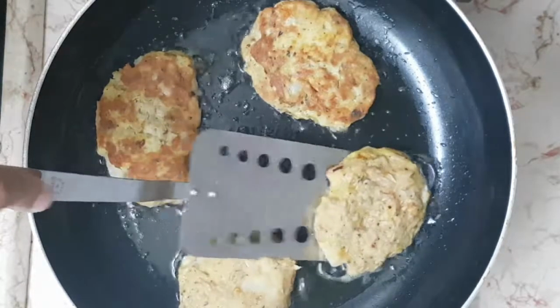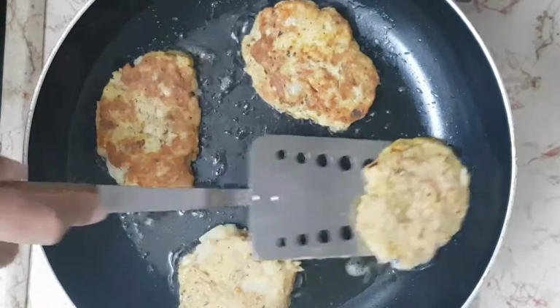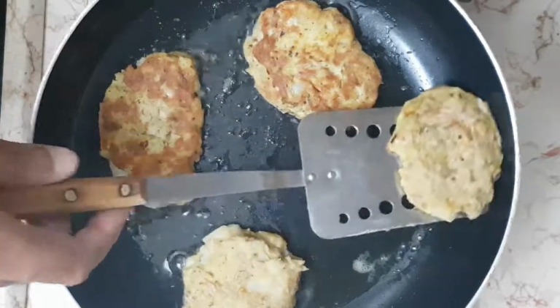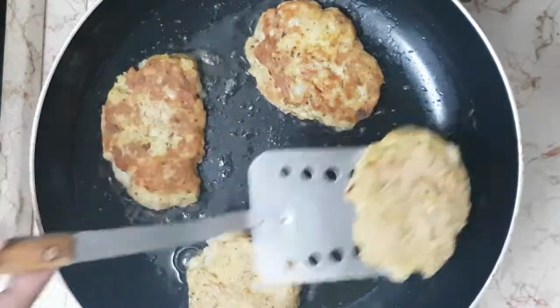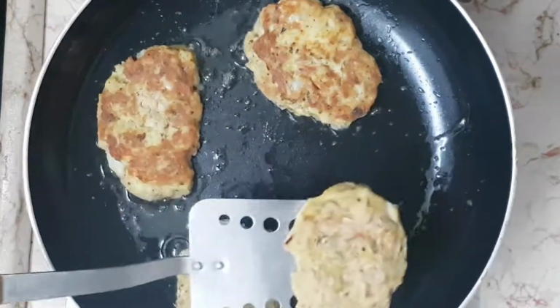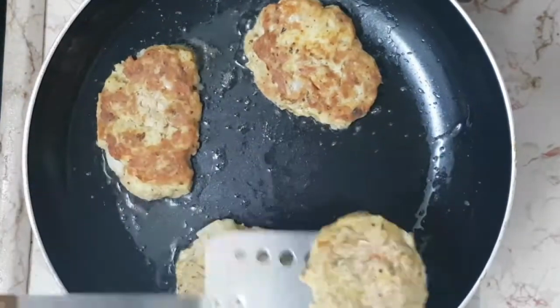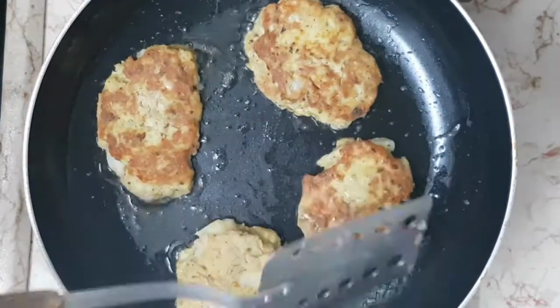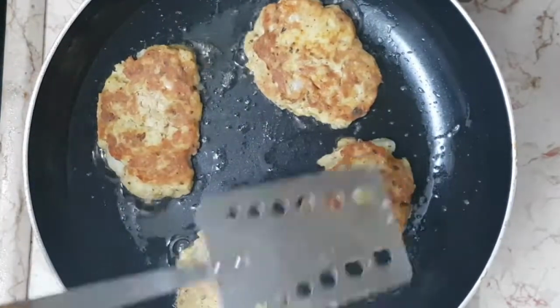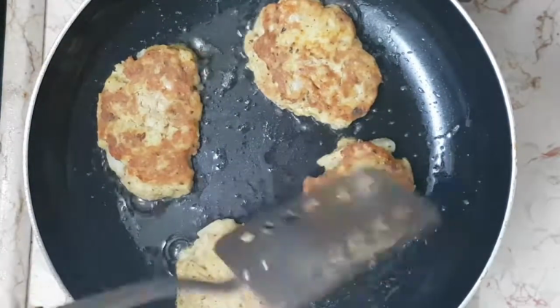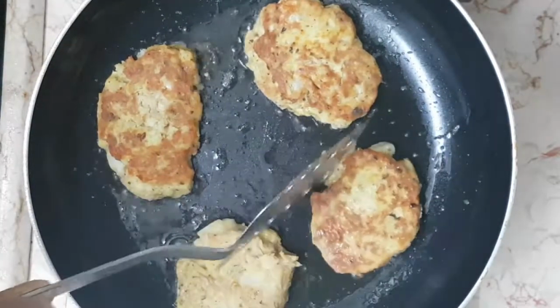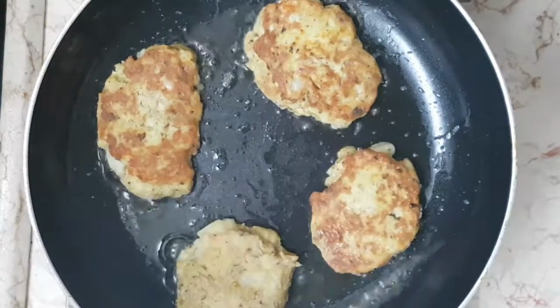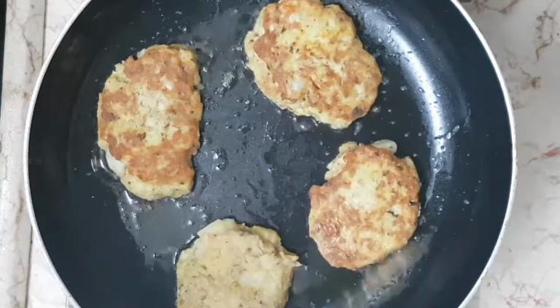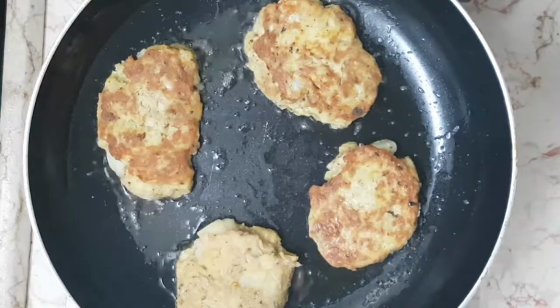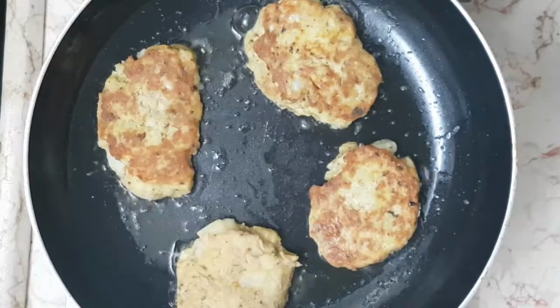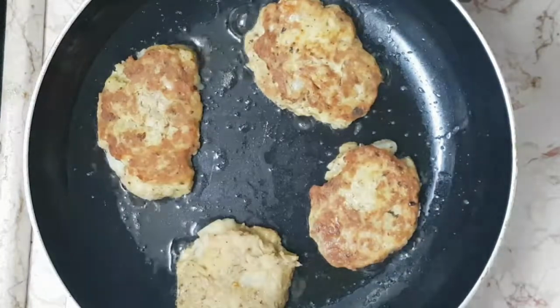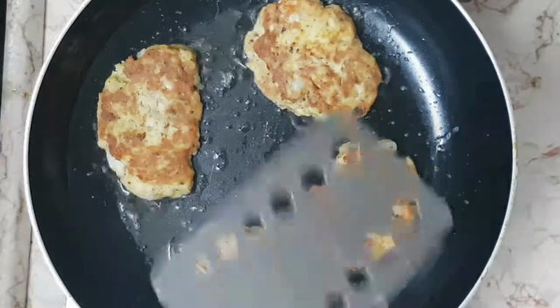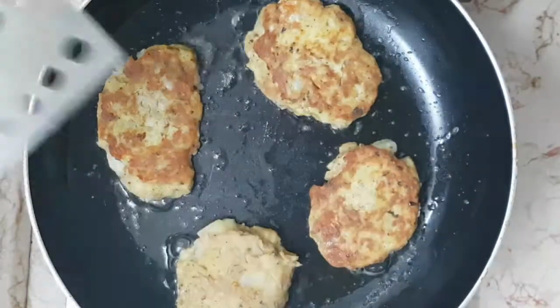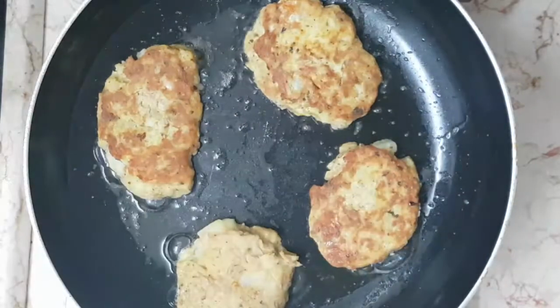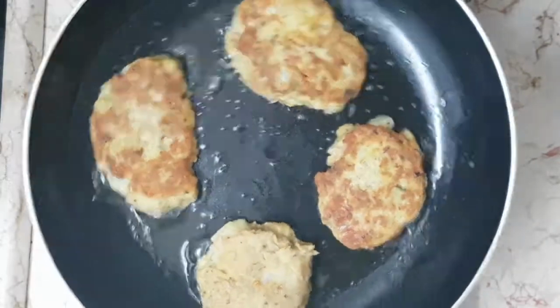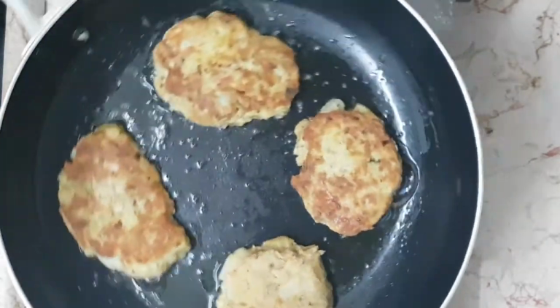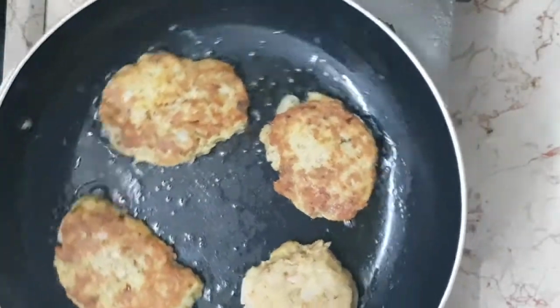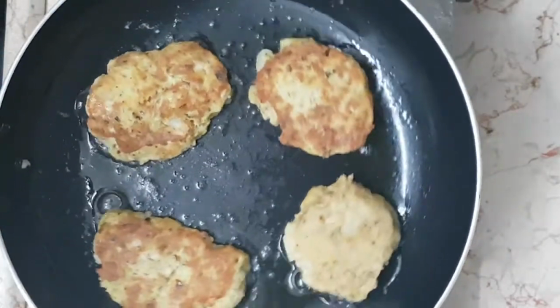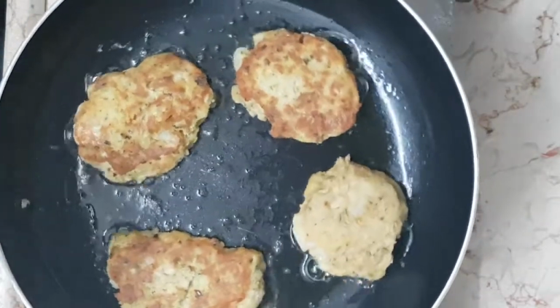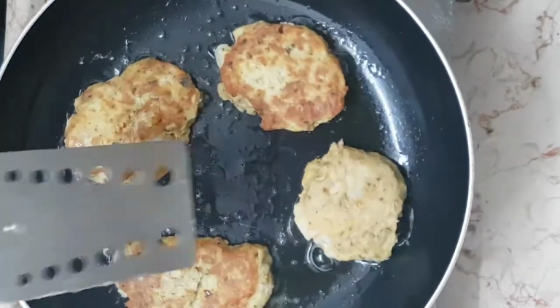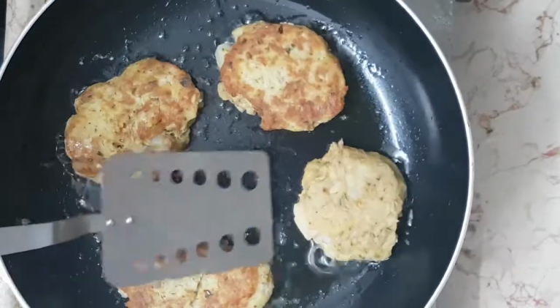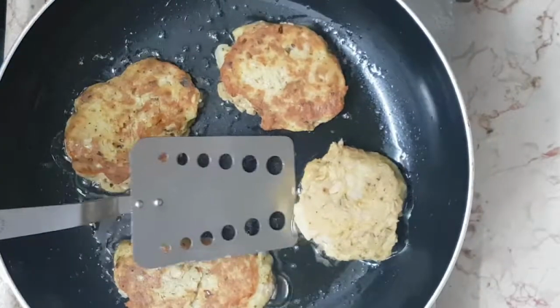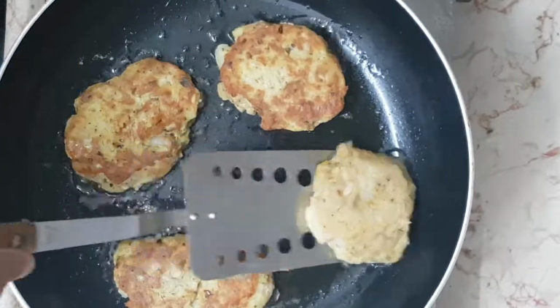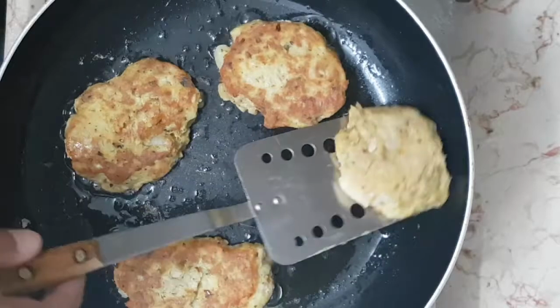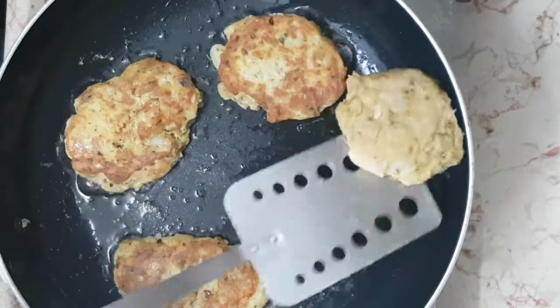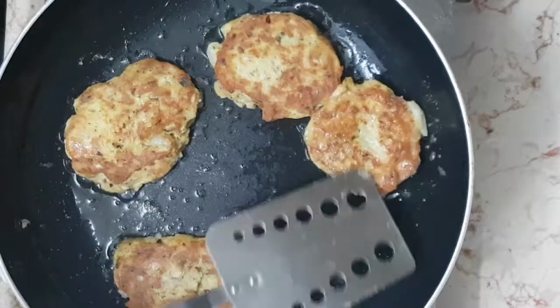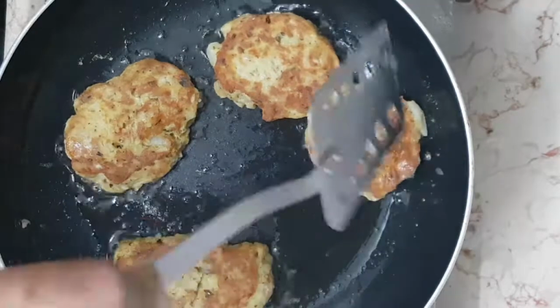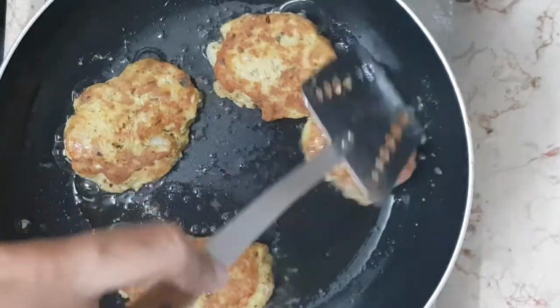Flip them in one swoop motion and don't be afraid to move the pan around to make it easier. As you can see, it worked well with that one.